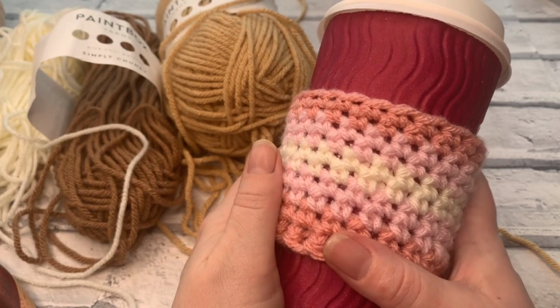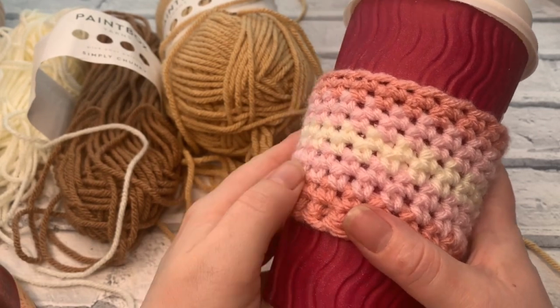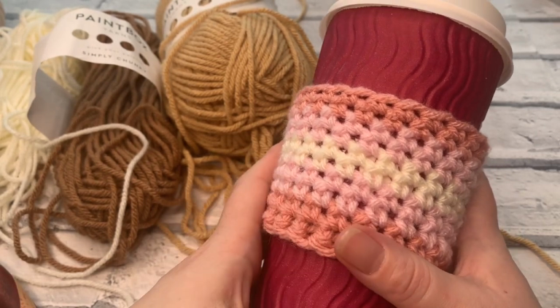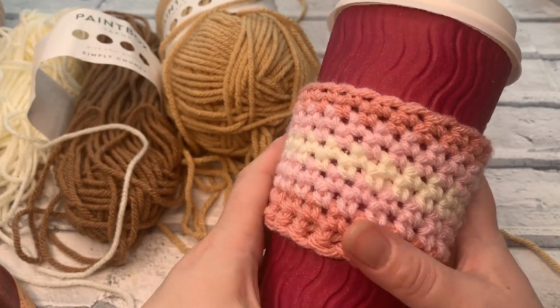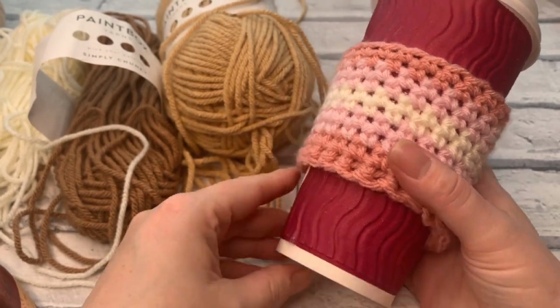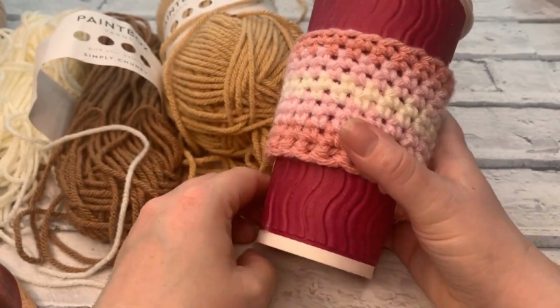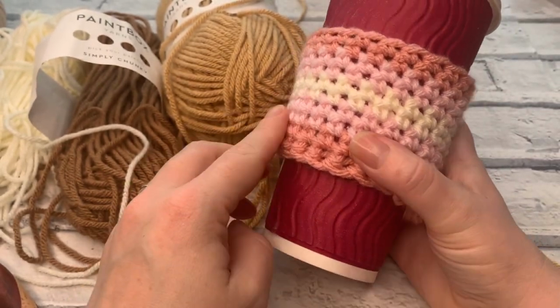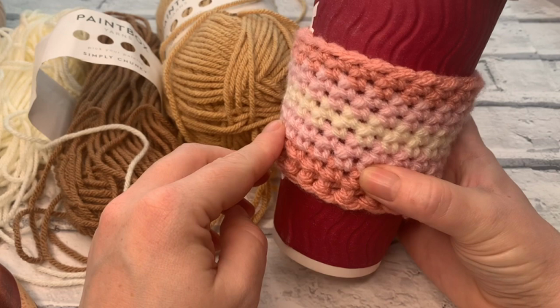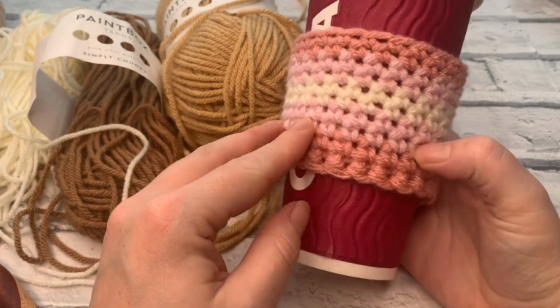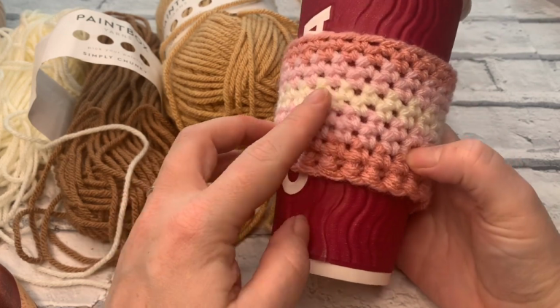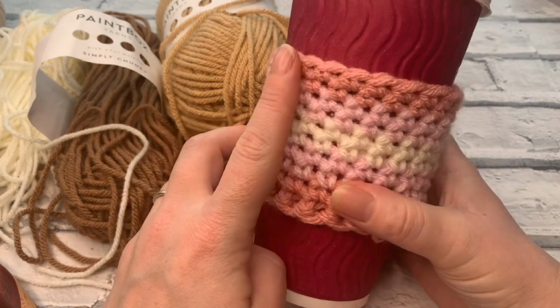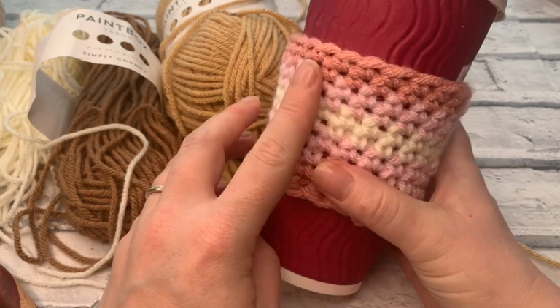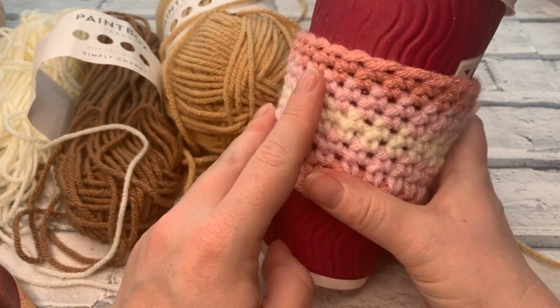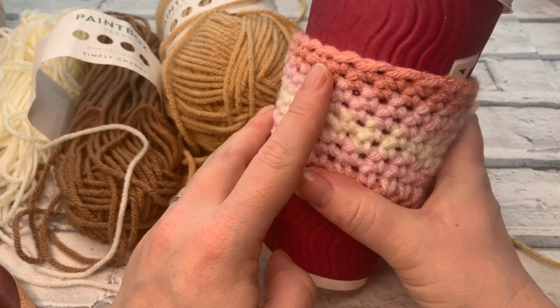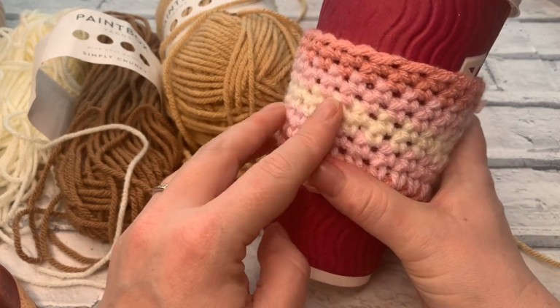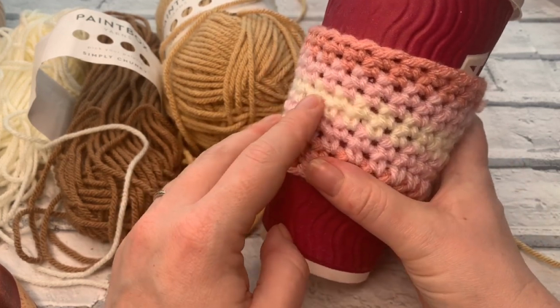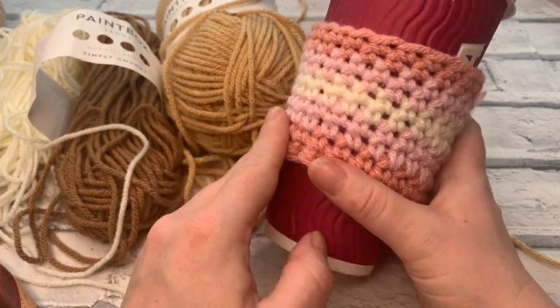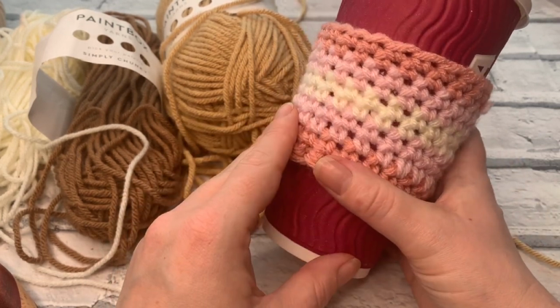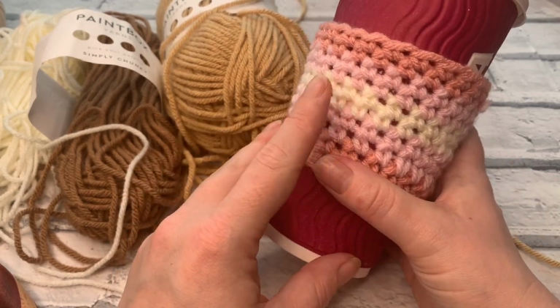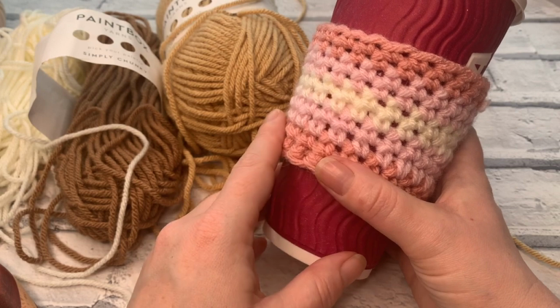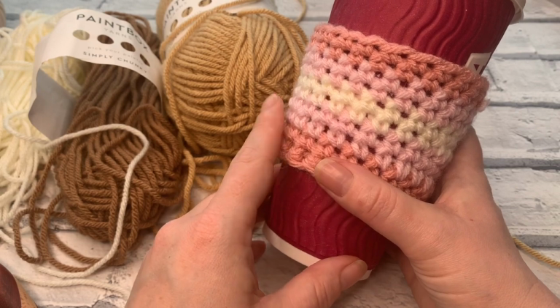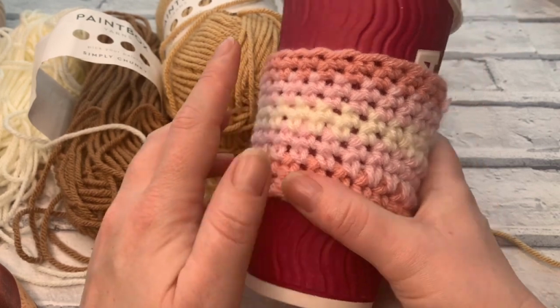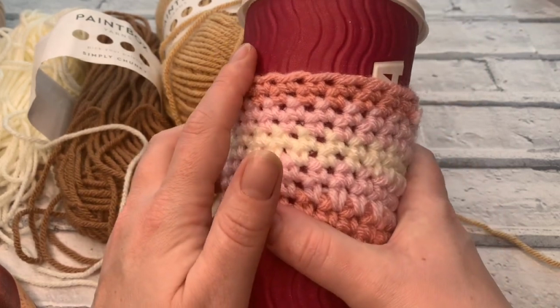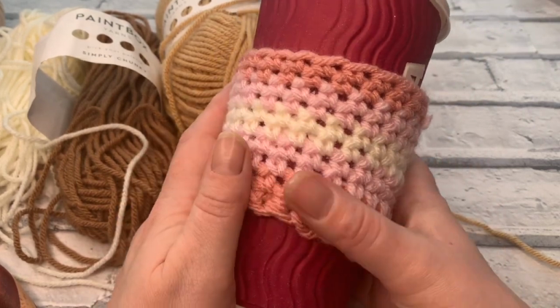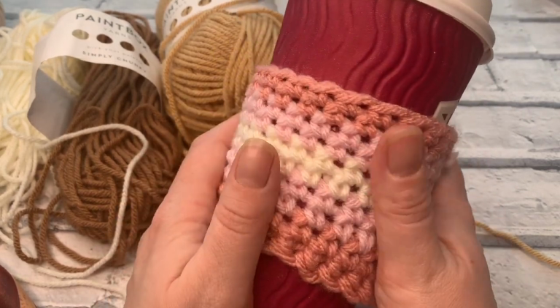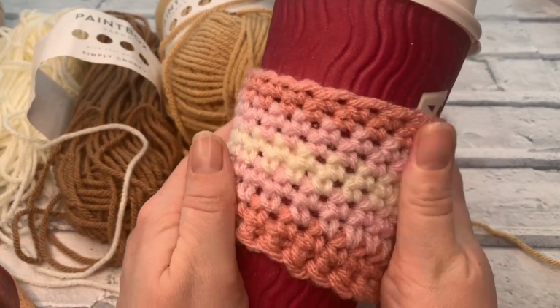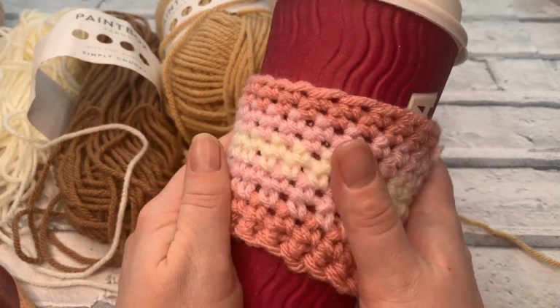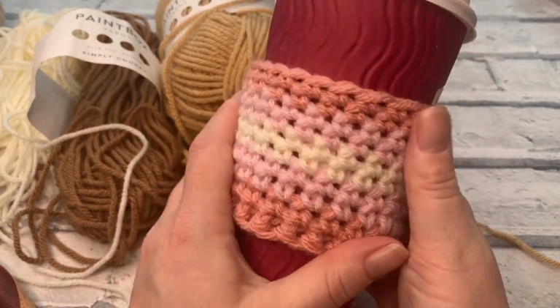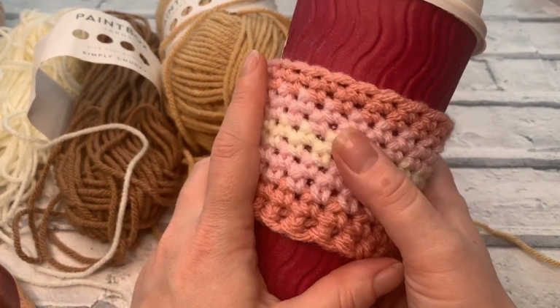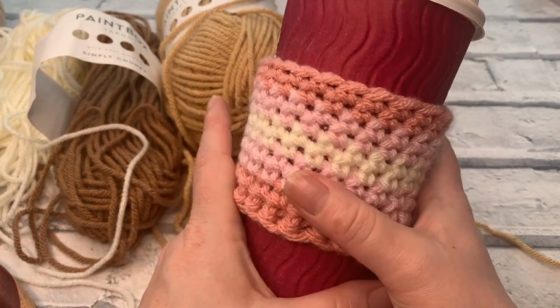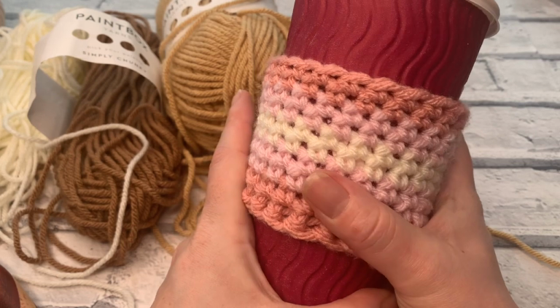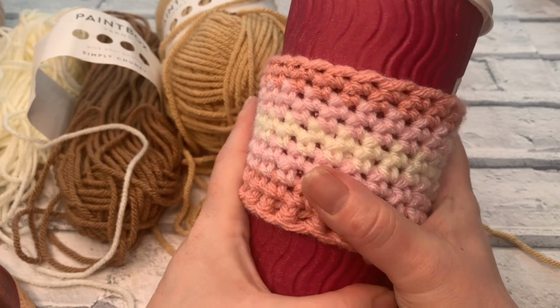Welcome to another crochet tutorial with CozyRosy UK. Today I'm going to be showing you how you can make this super cute and of course super easy coffee mug cozy, perfect to take out with you with your insulated mugs so there's no risk of dropping, and of course it helps to keep it extra warm.